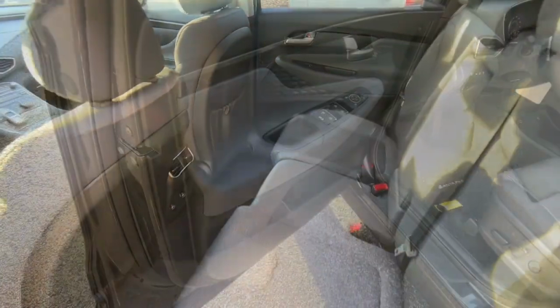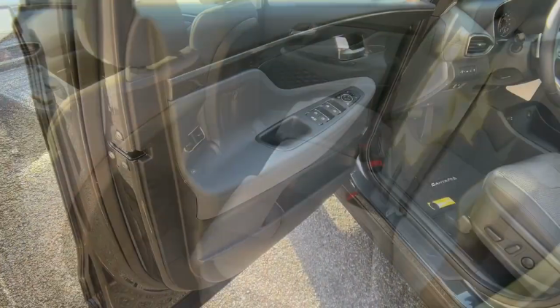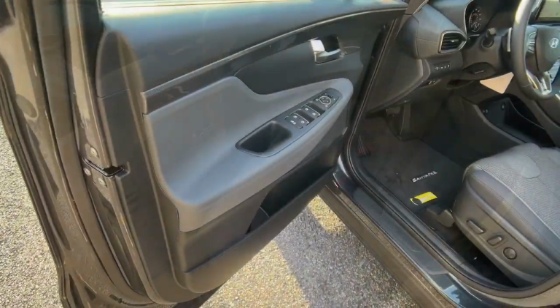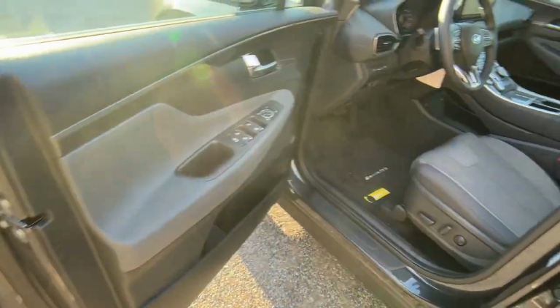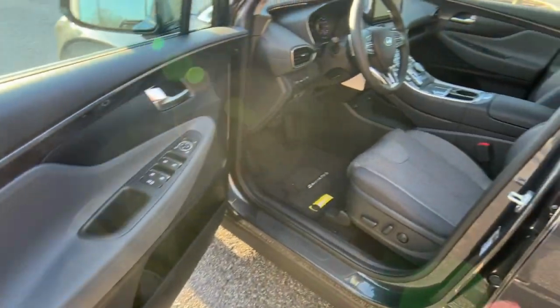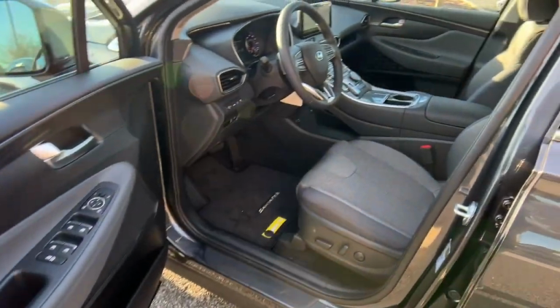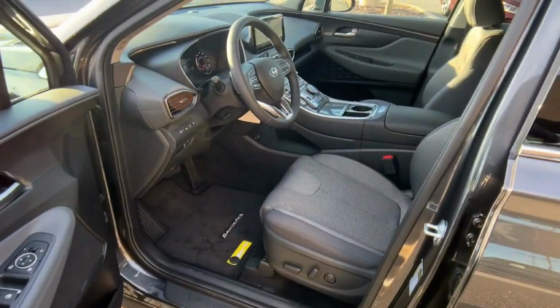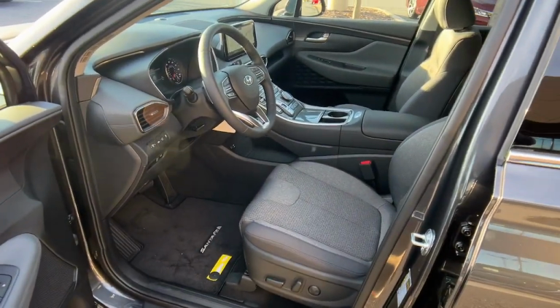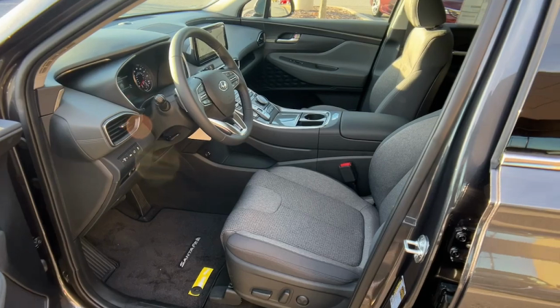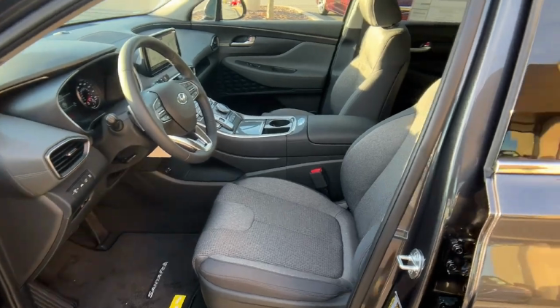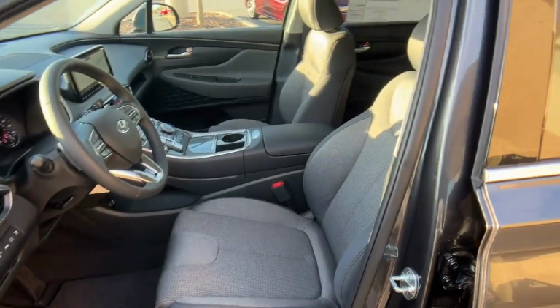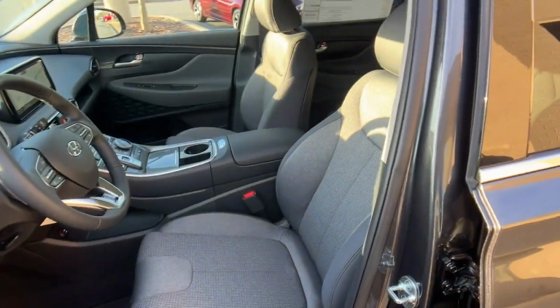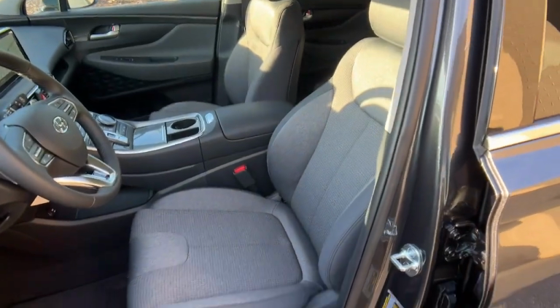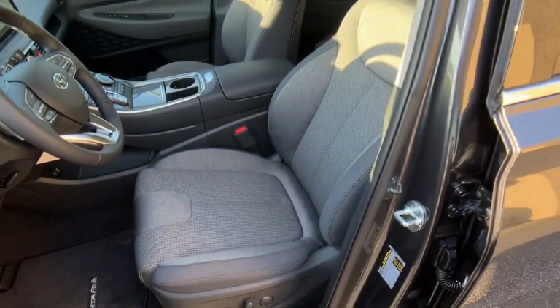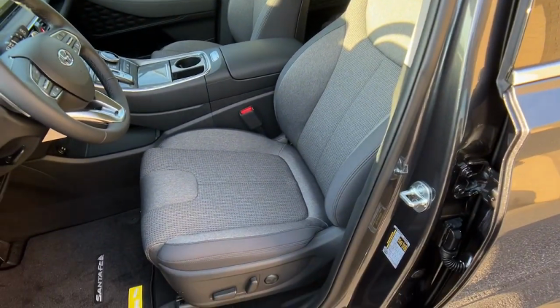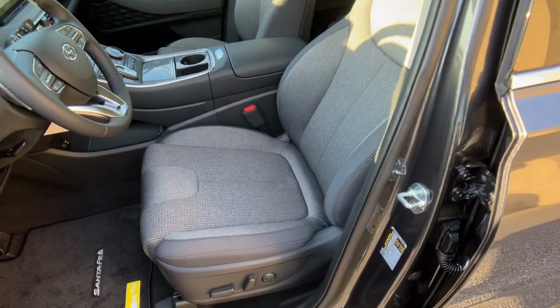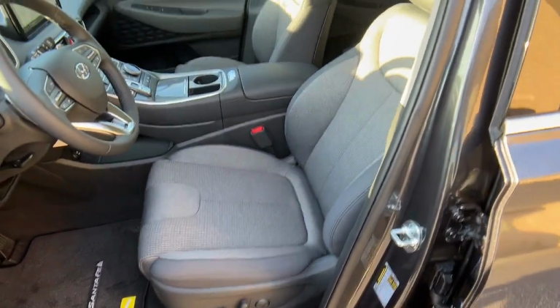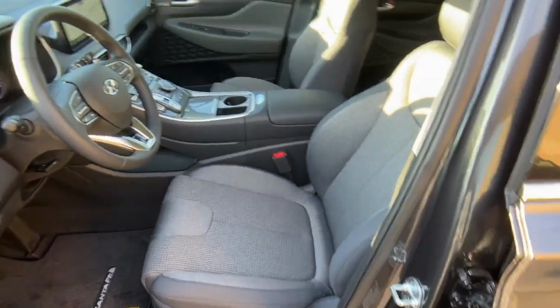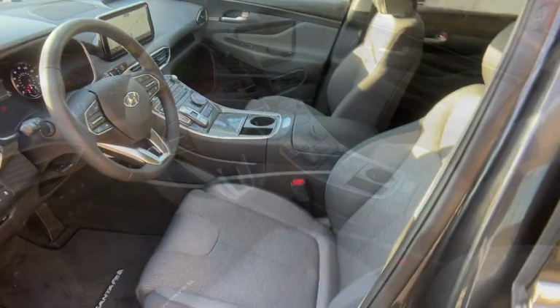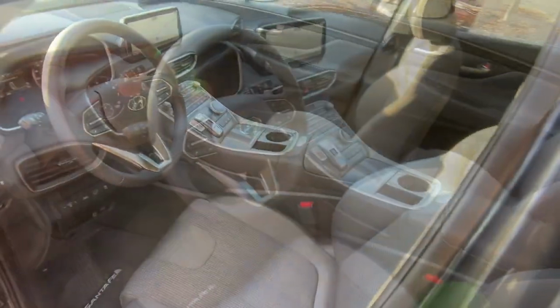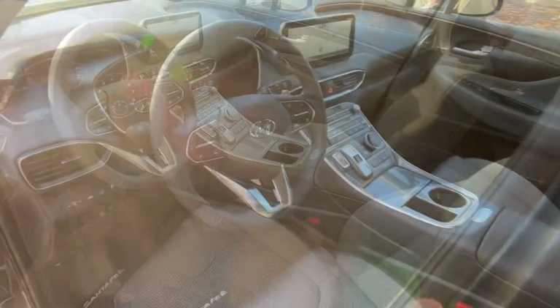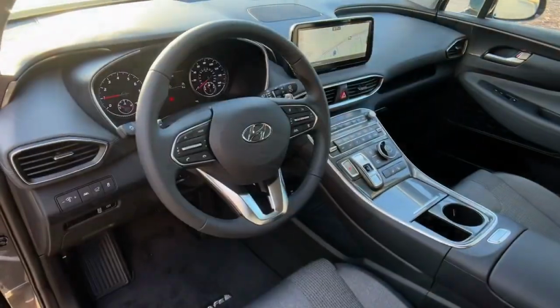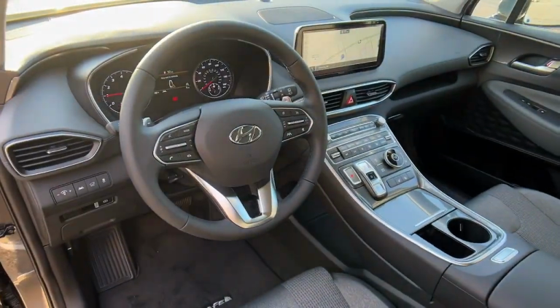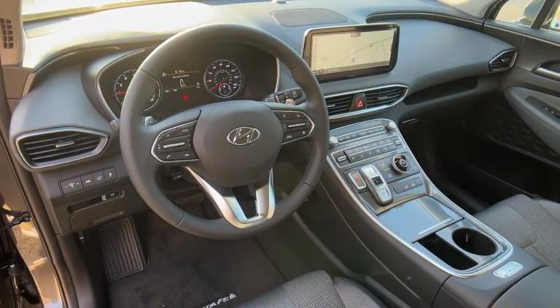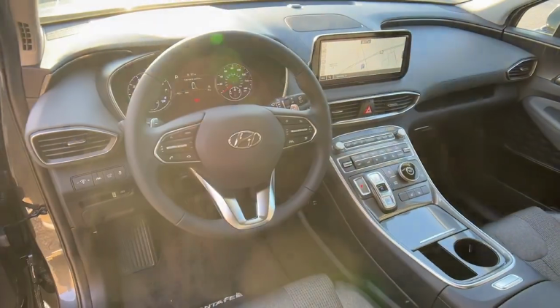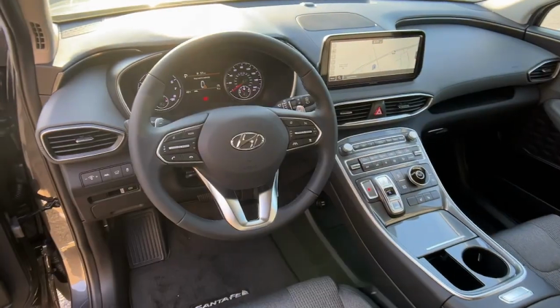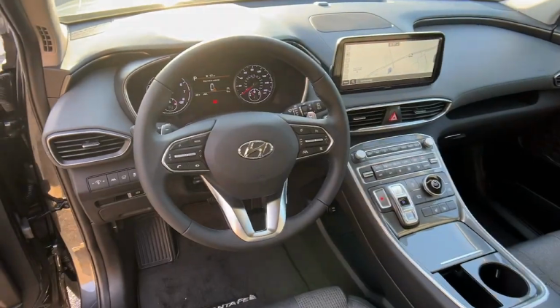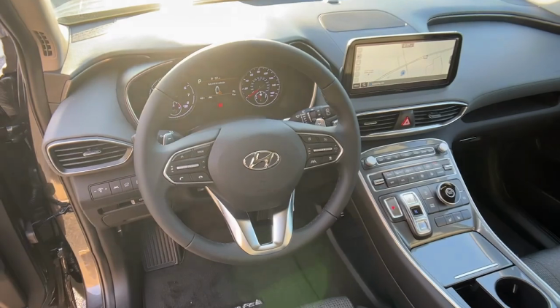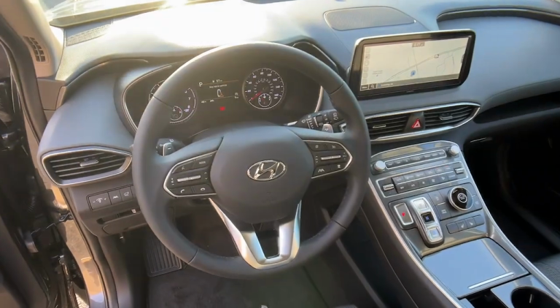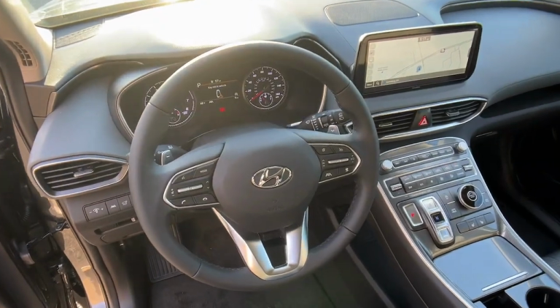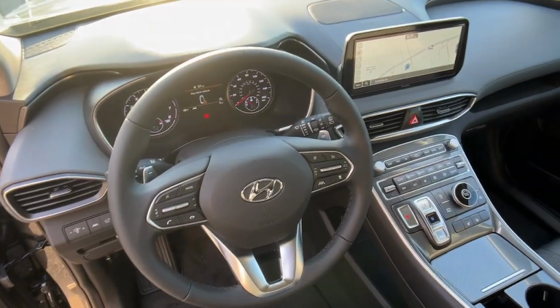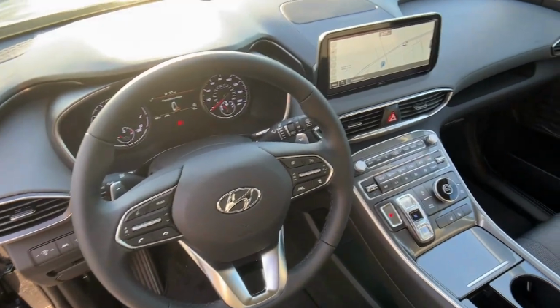See for yourself in this striking Santa Fe when you take it out for a test drive. Our professional staff looks forward to giving you excellent service.